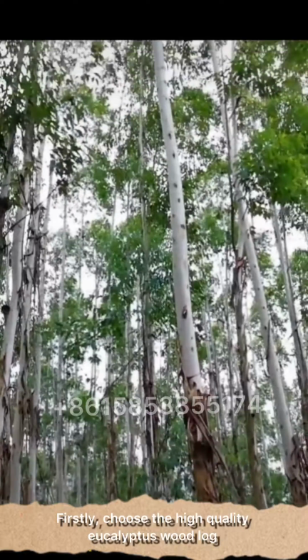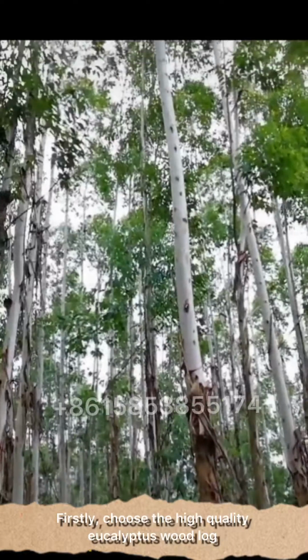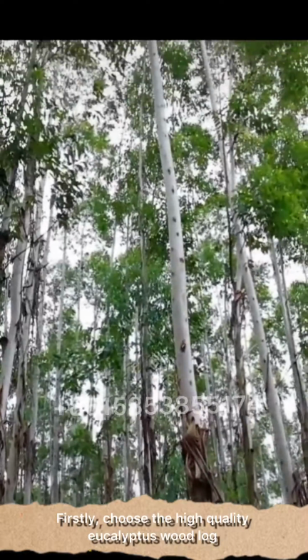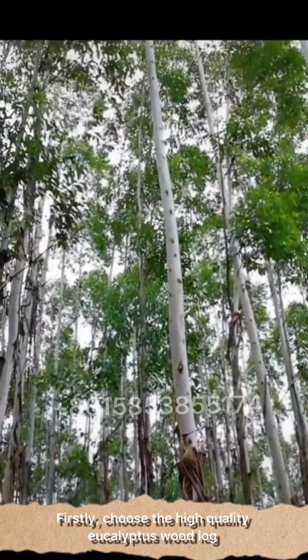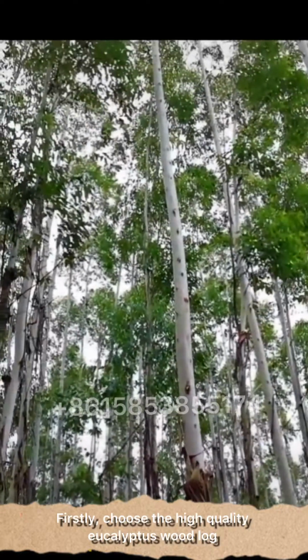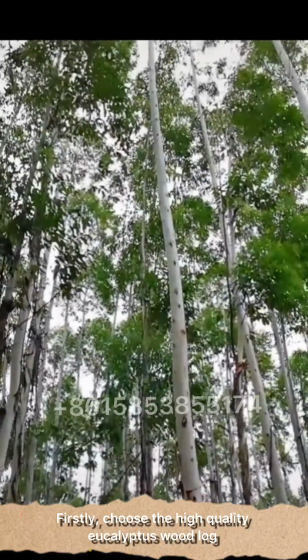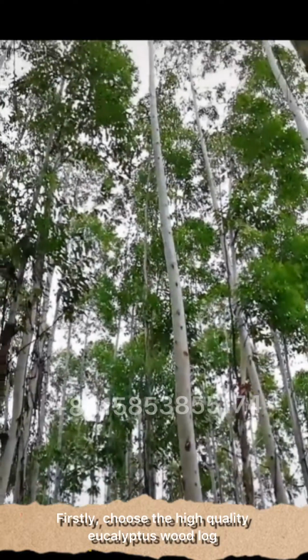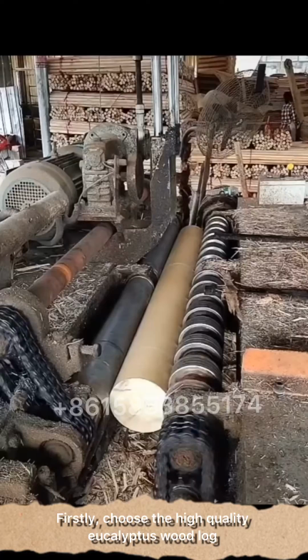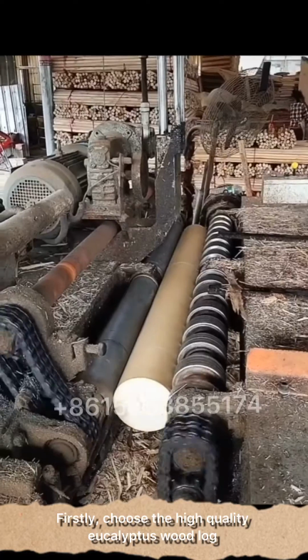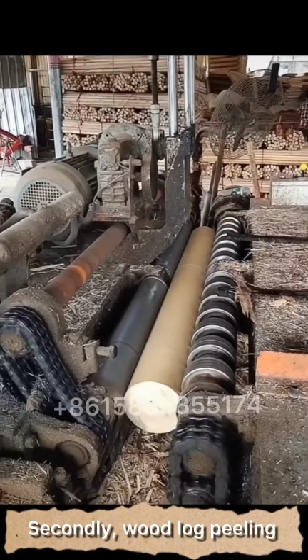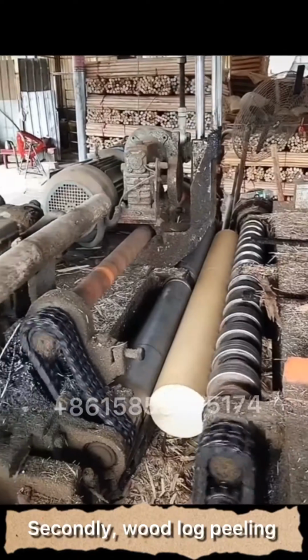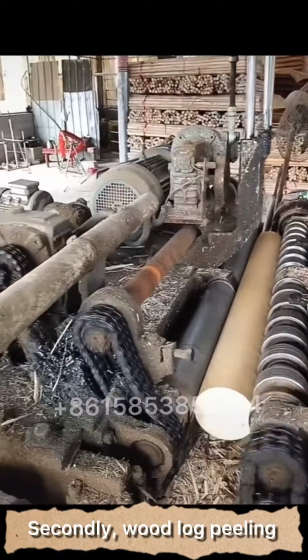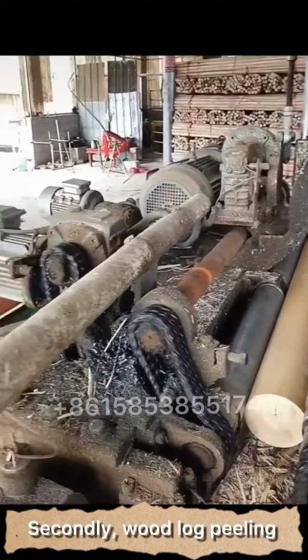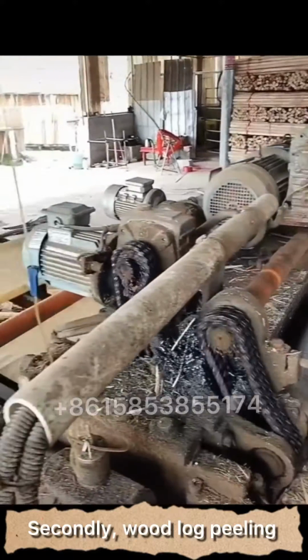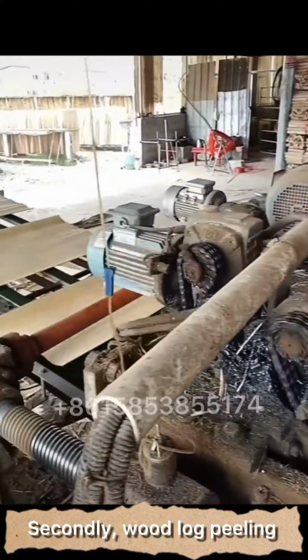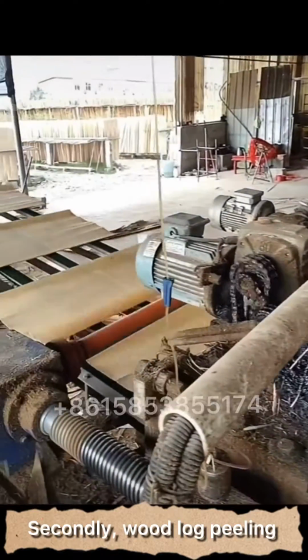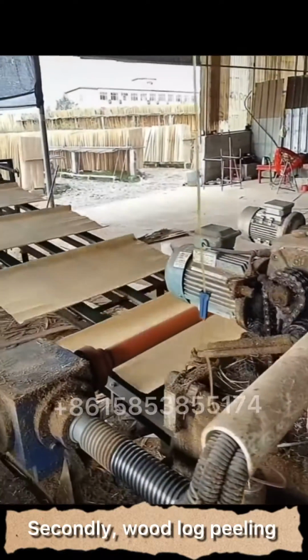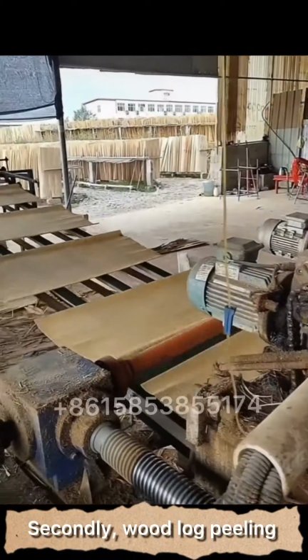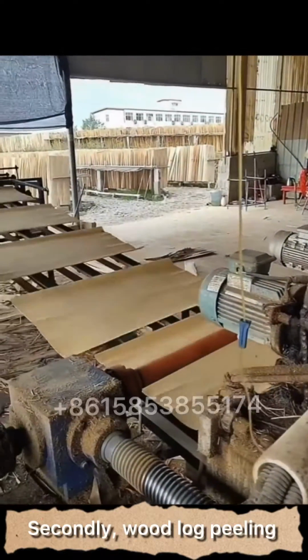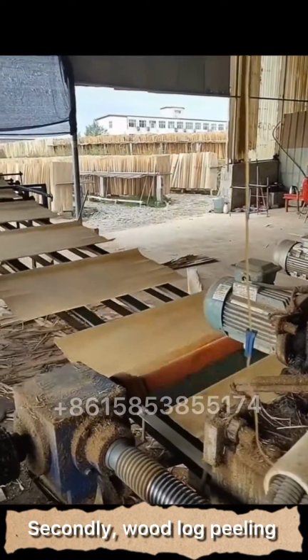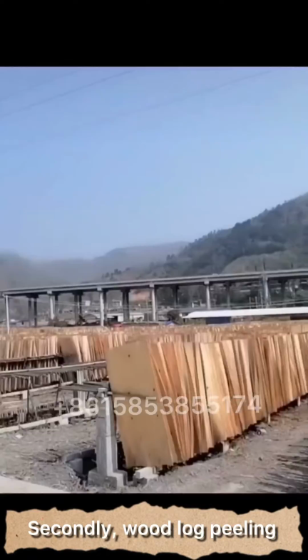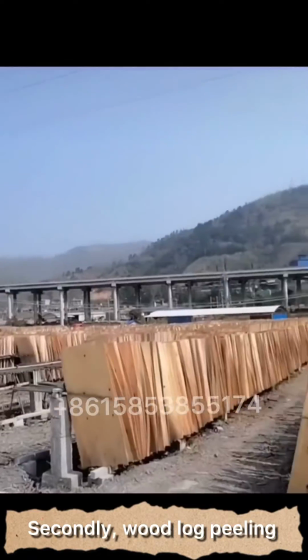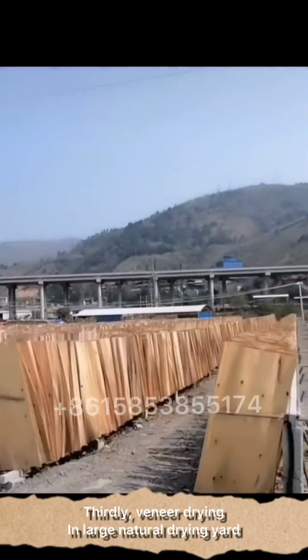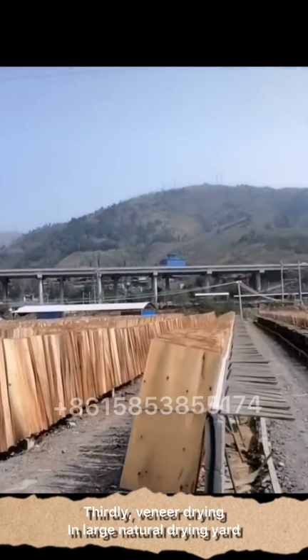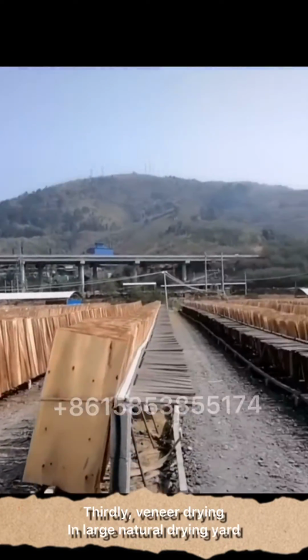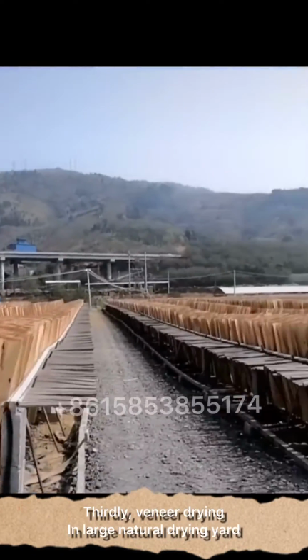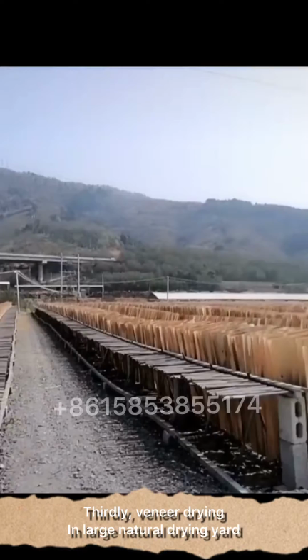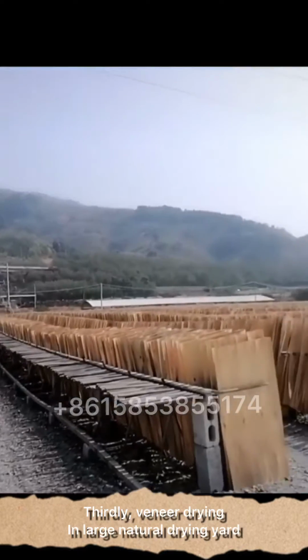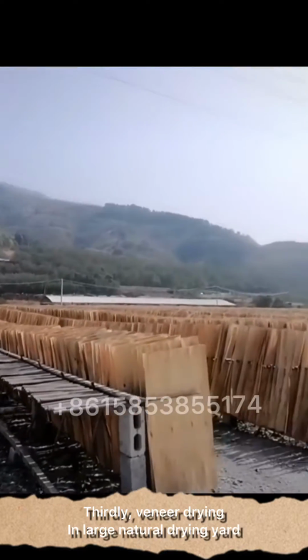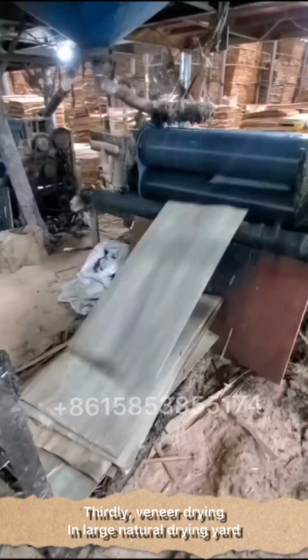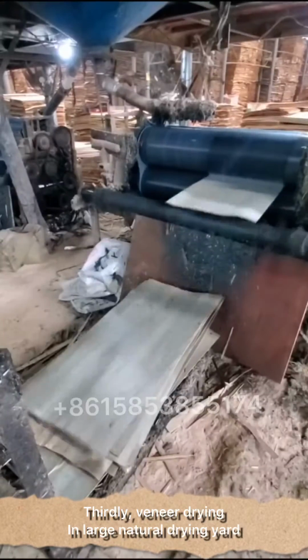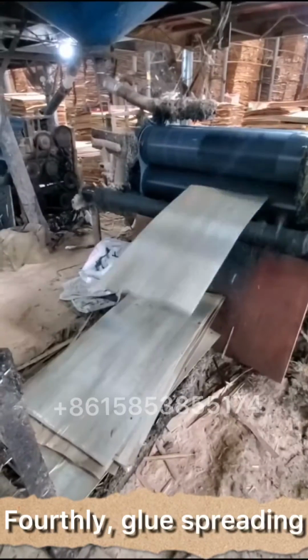Firstly, choose the high-quality eucalyptus wood log. Secondly, wood log peeling. Thirdly, near-drying in a large natural drying yard.